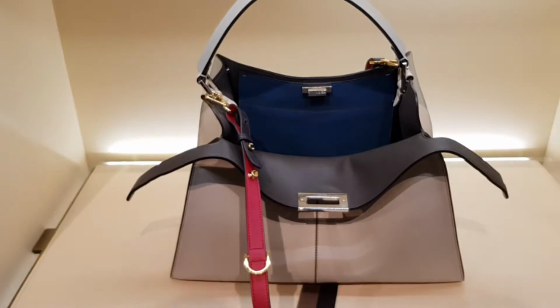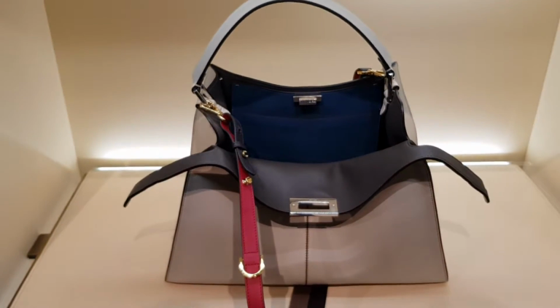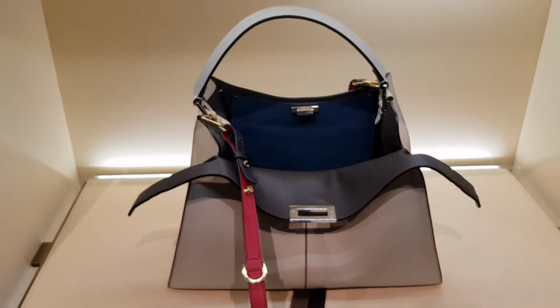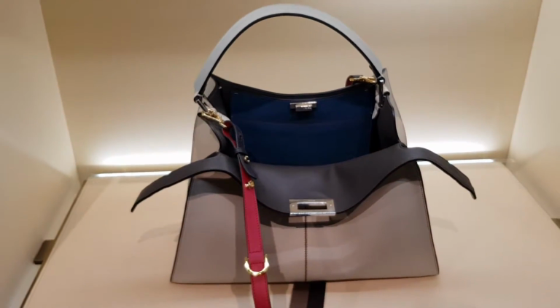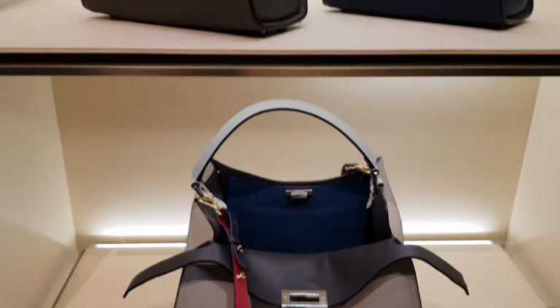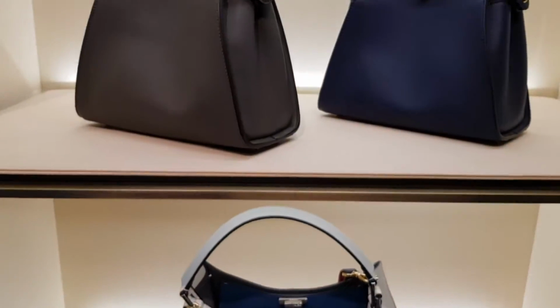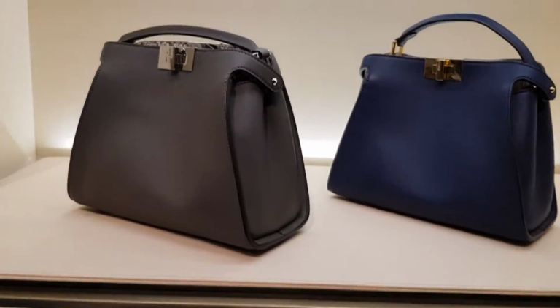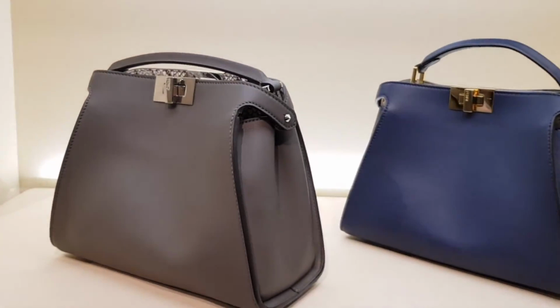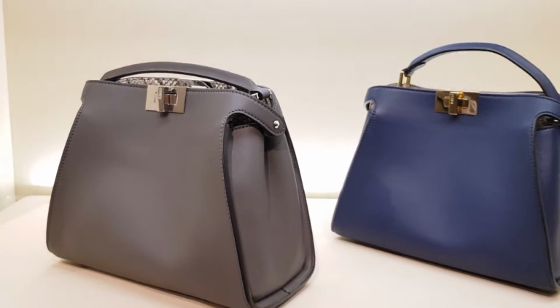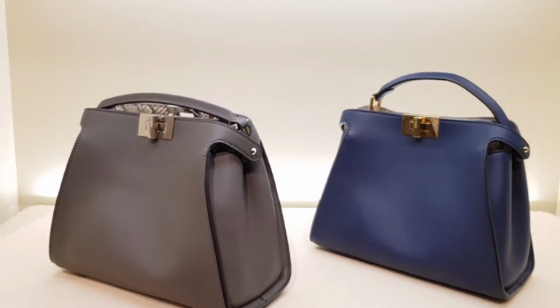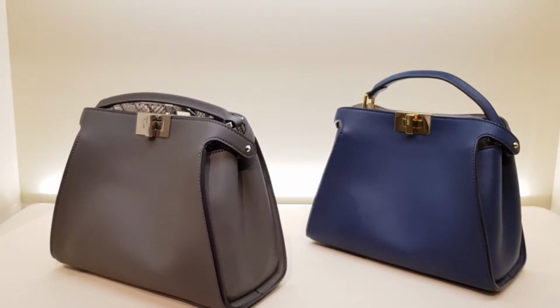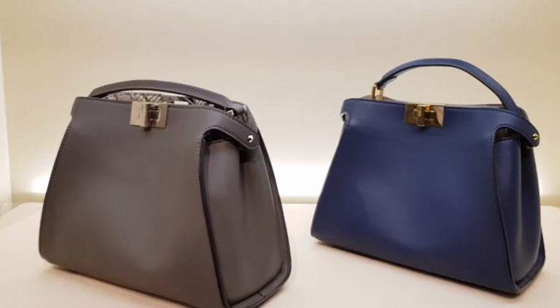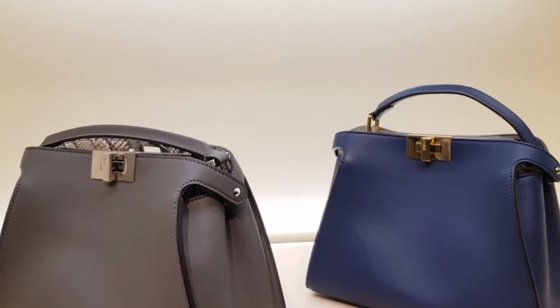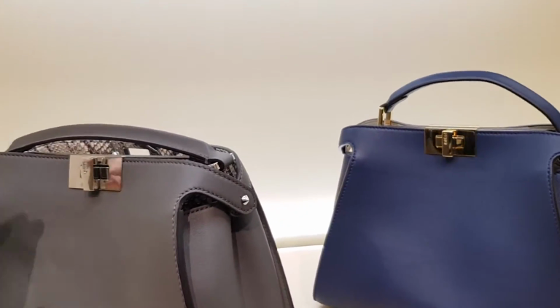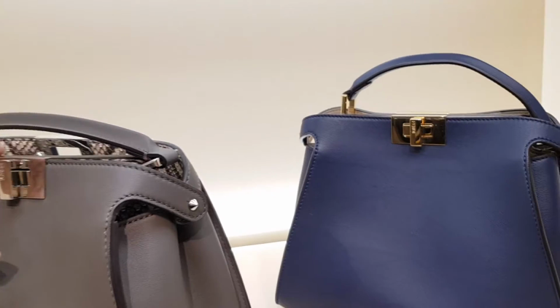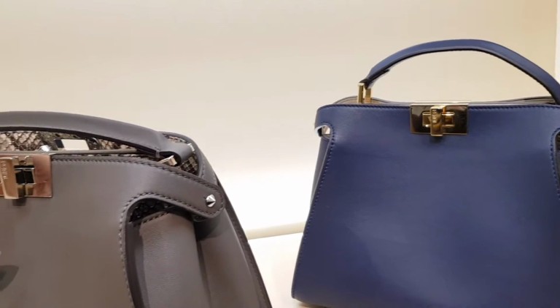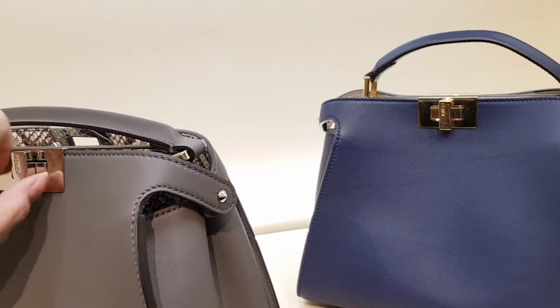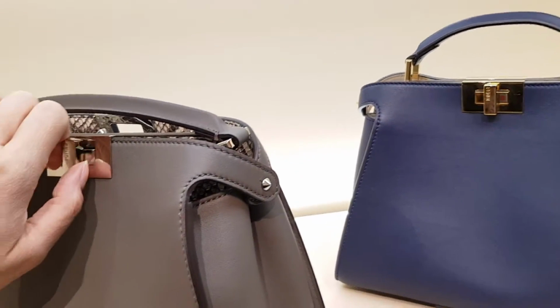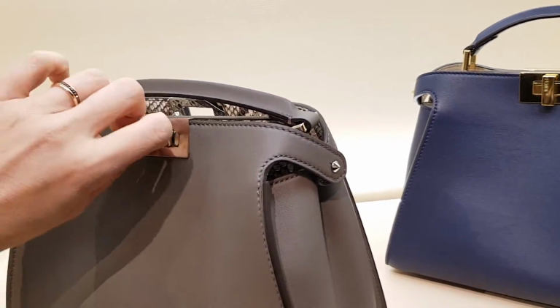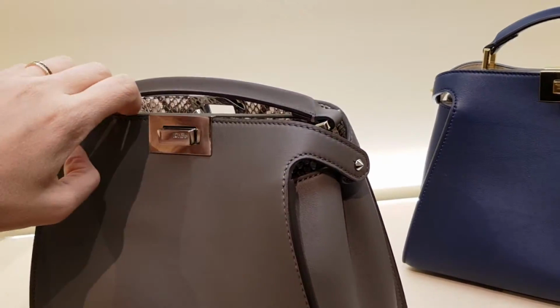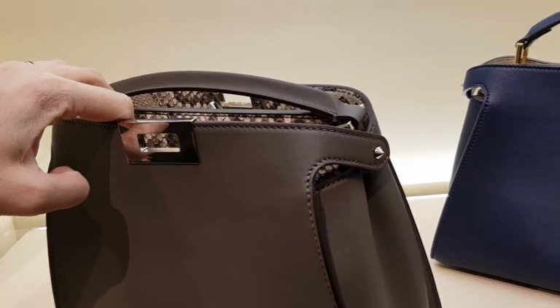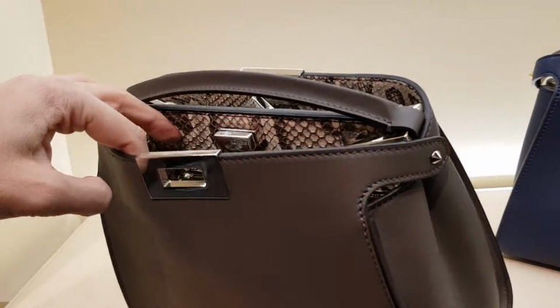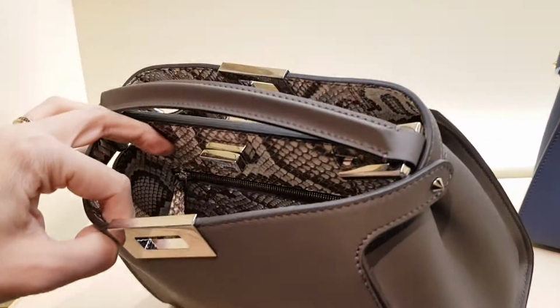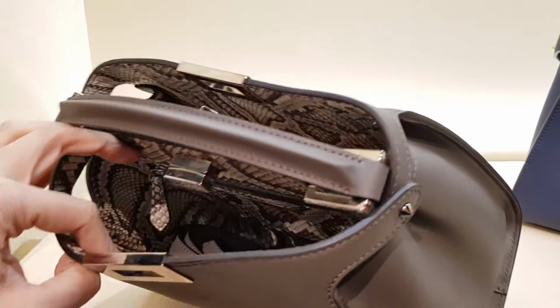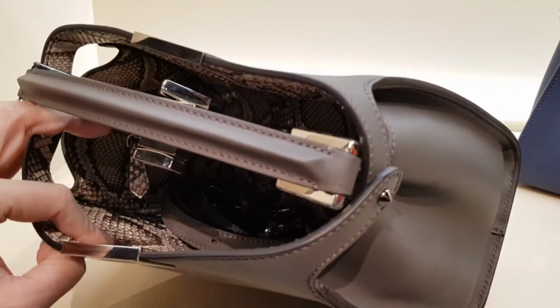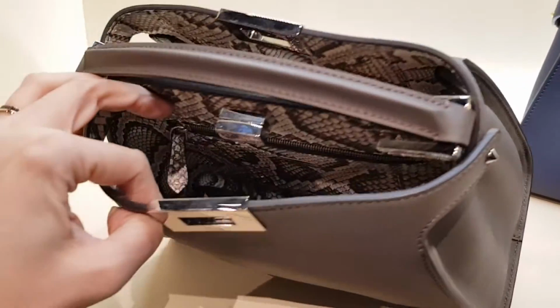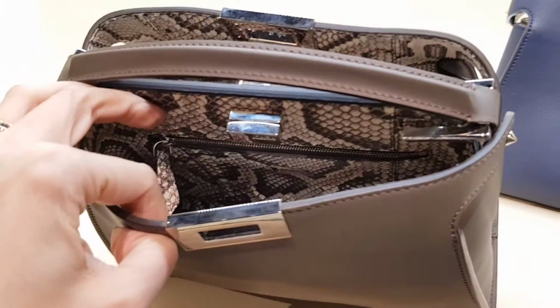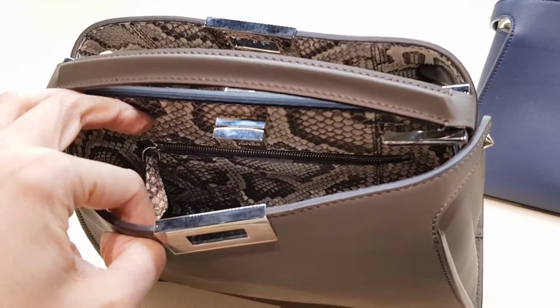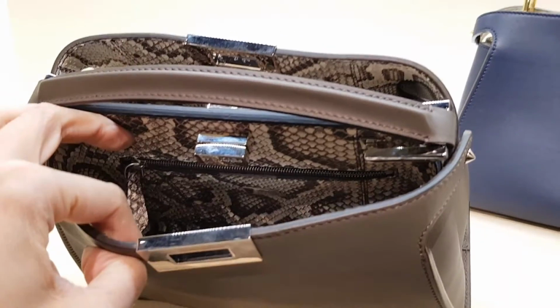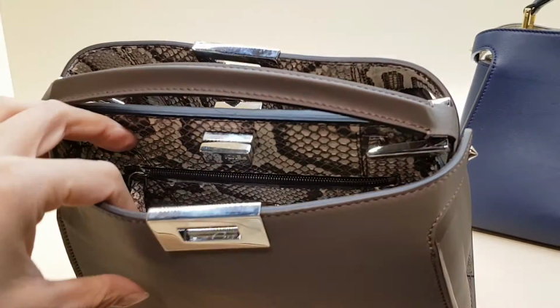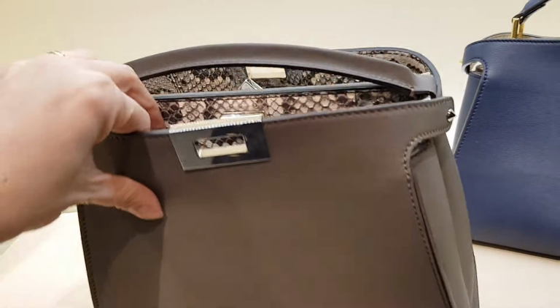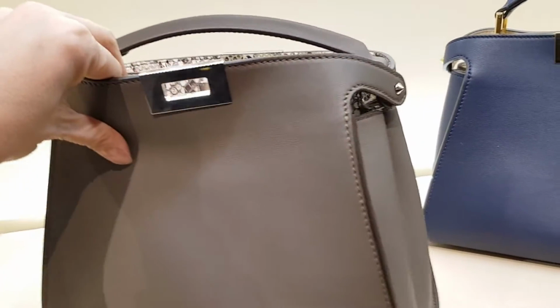Really nice colors. And you've got the Peekaboos as well. This is super luxe — python interiors. Why not?